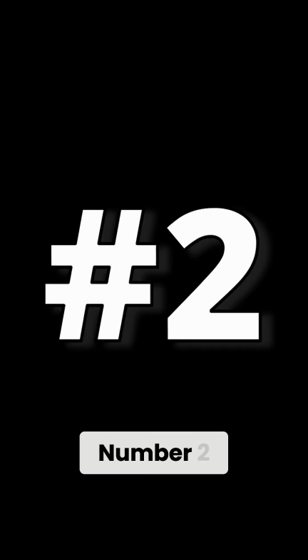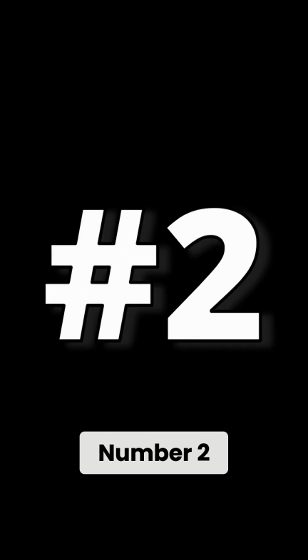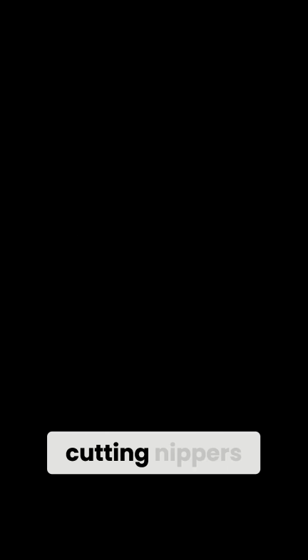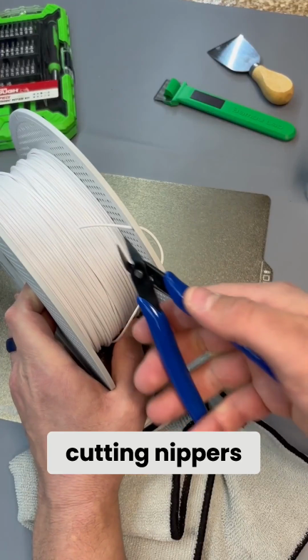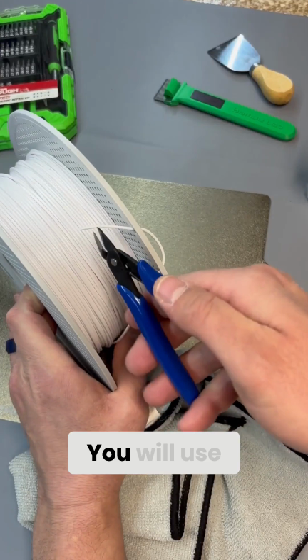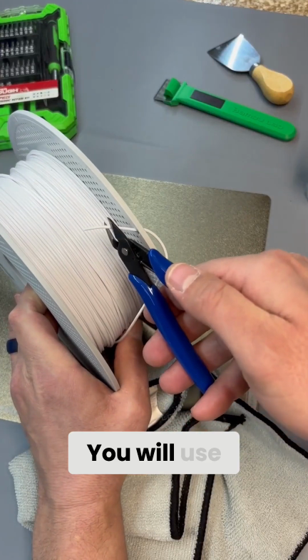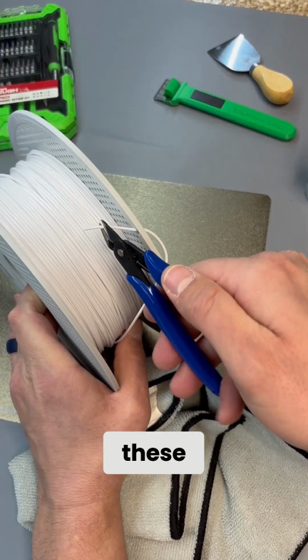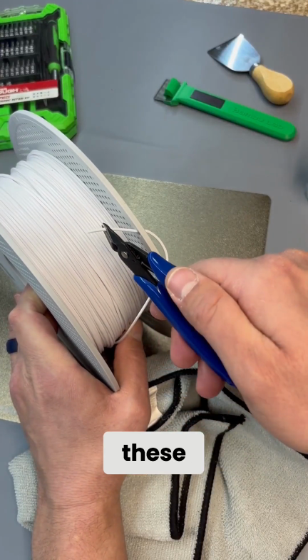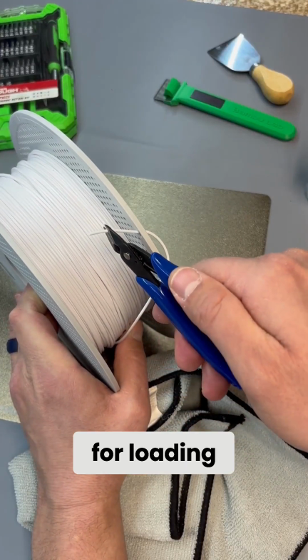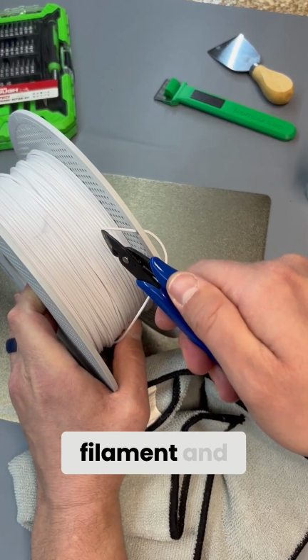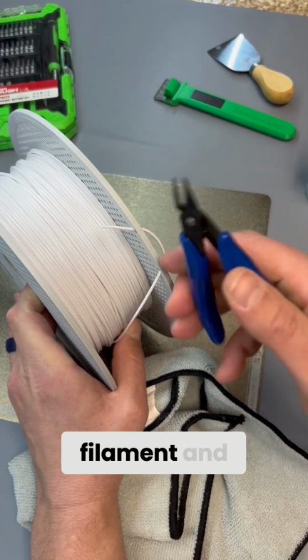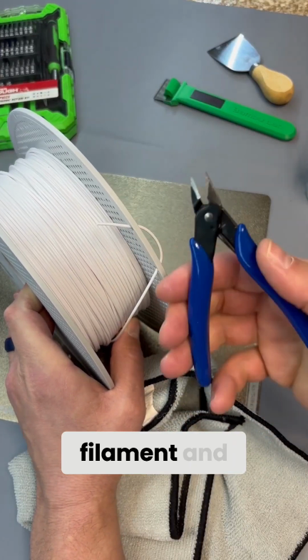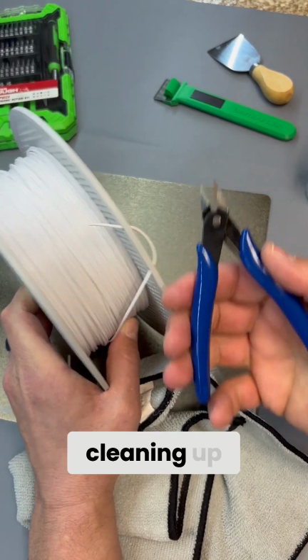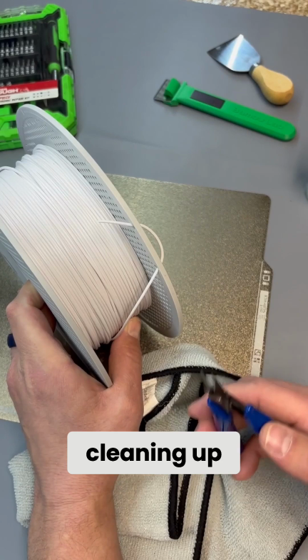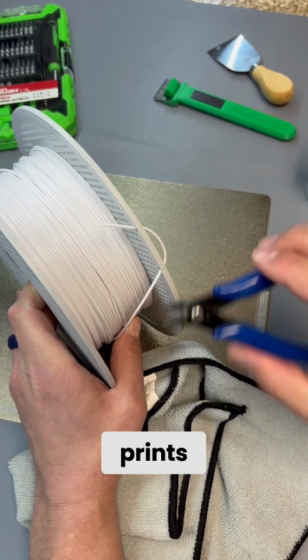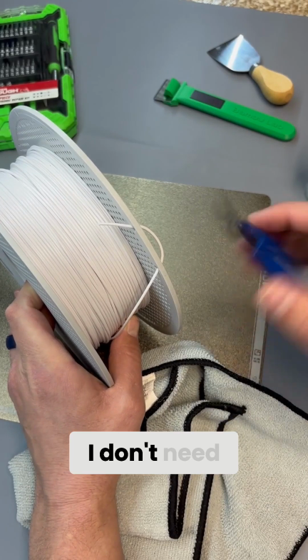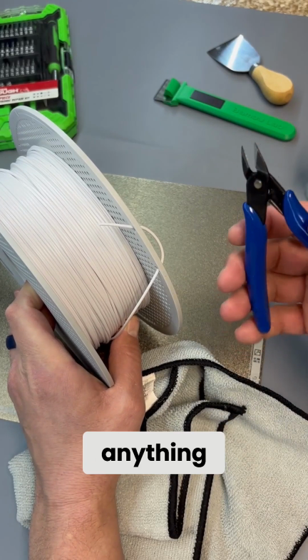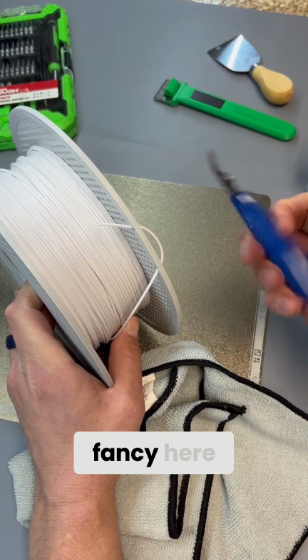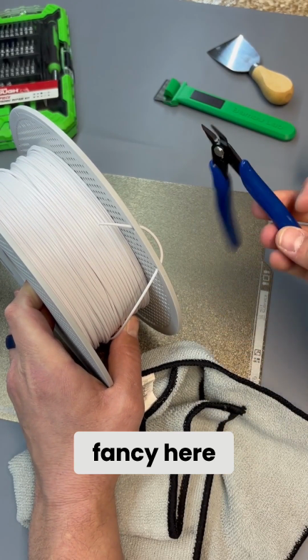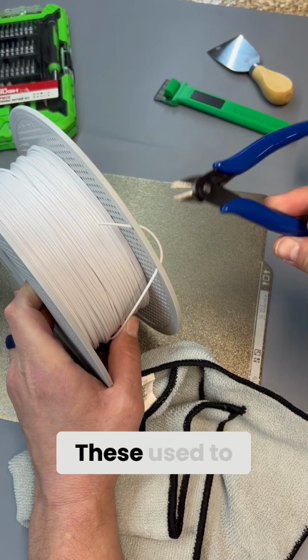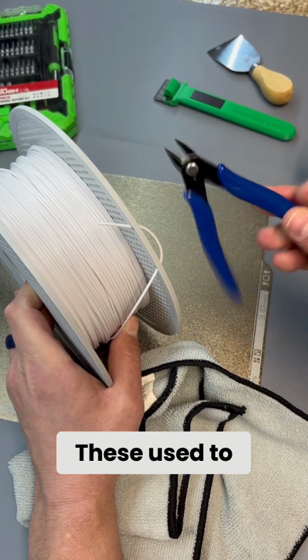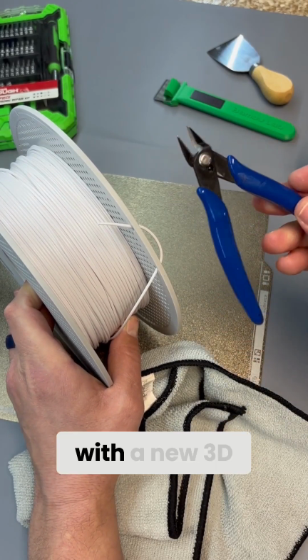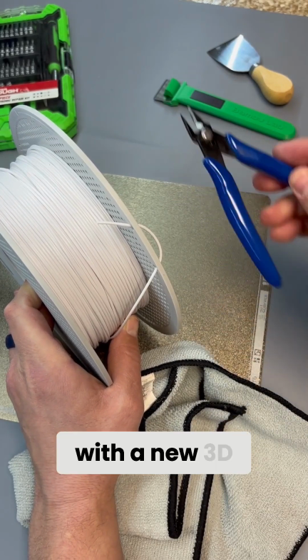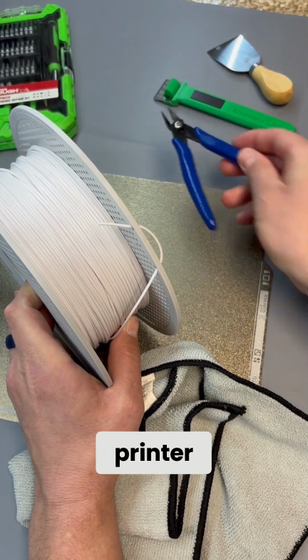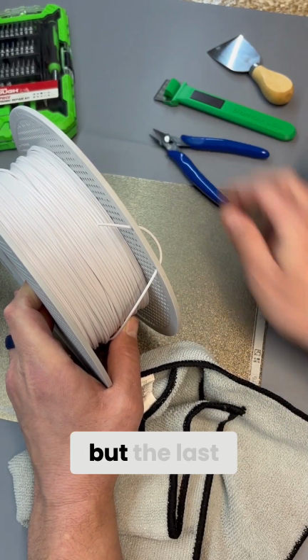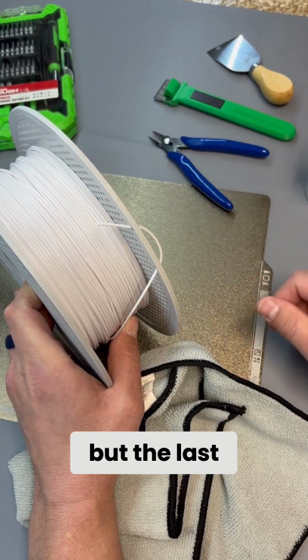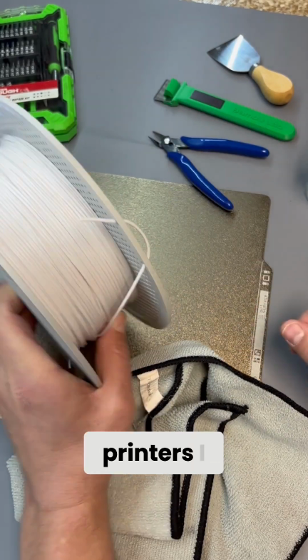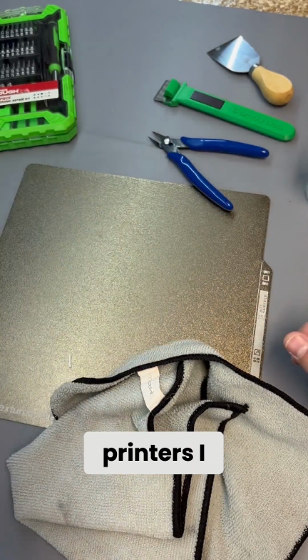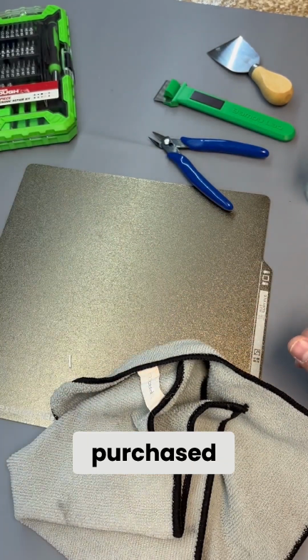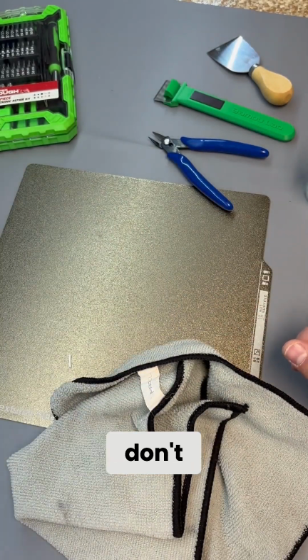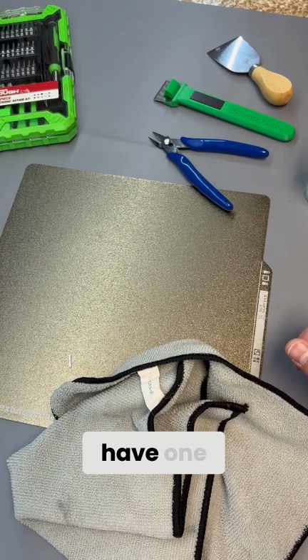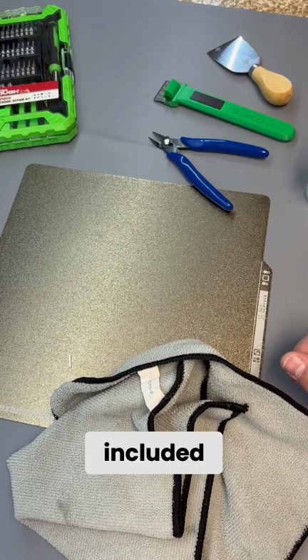Number two: cutting nippers. You will use these for loading filament and cleaning up prints. I don't need anything fancy here. These used to come with a new 3D printer, but the last few printers I purchased don't have one included.